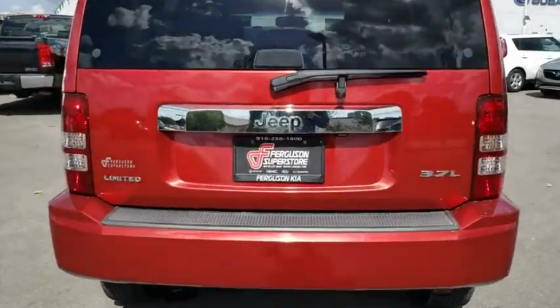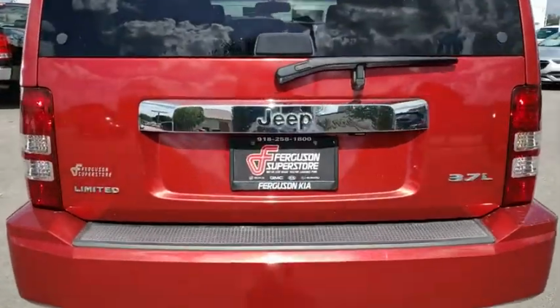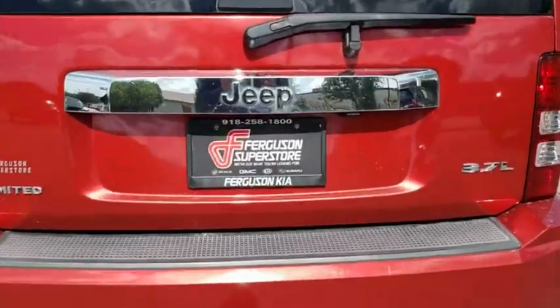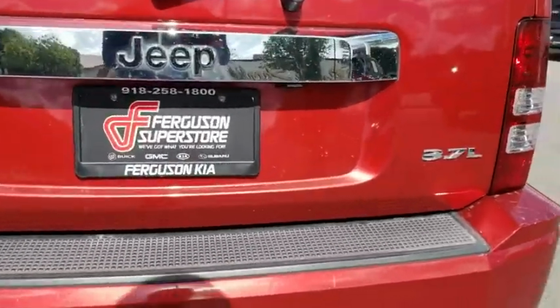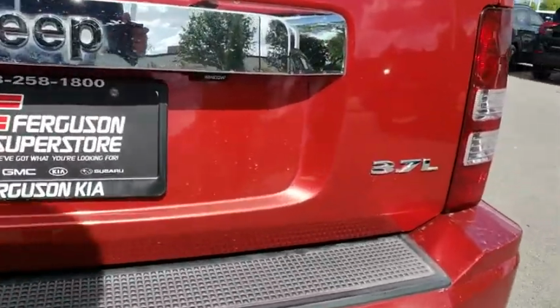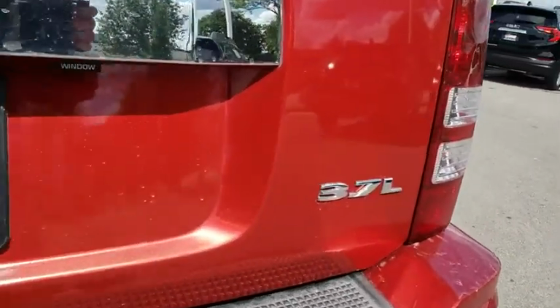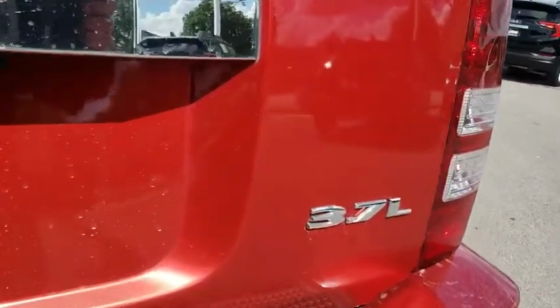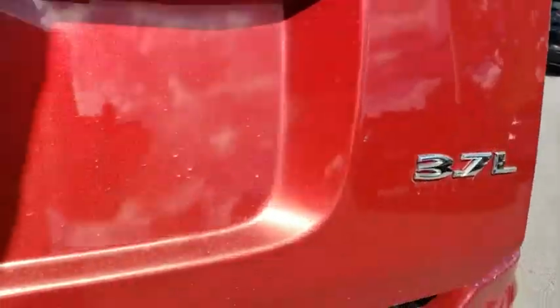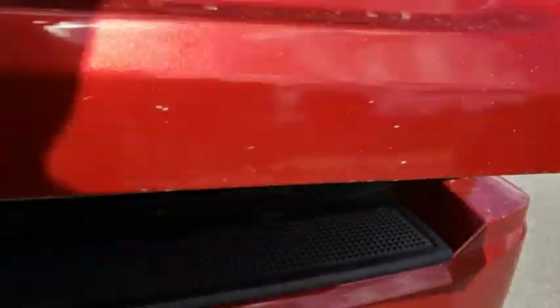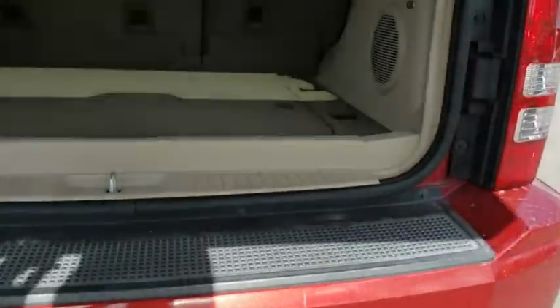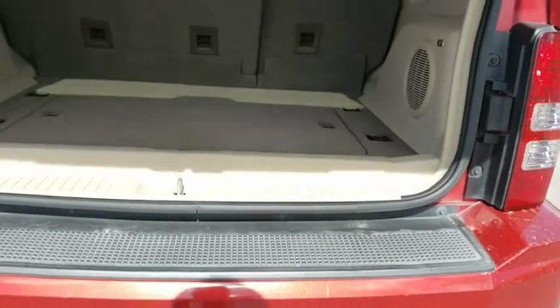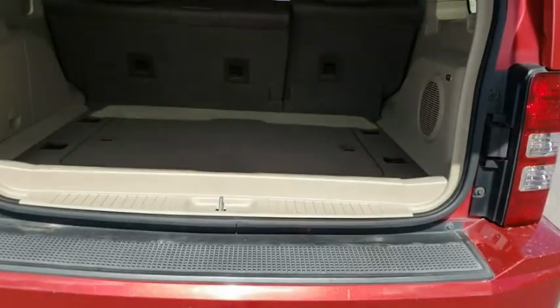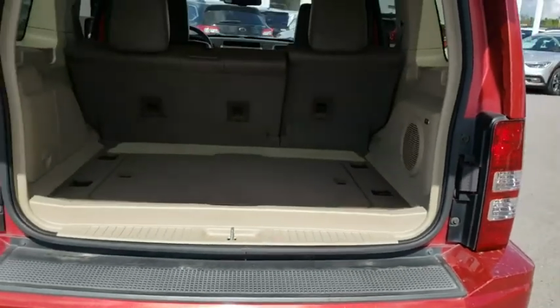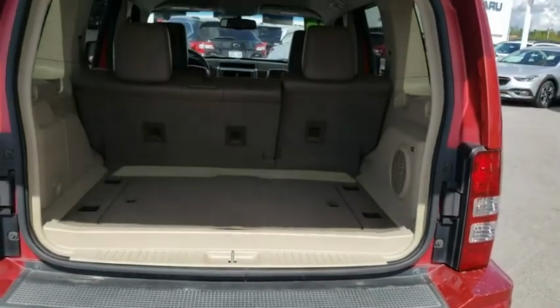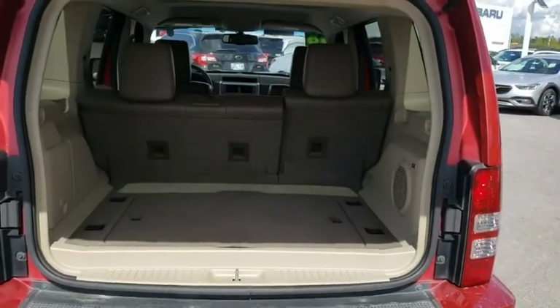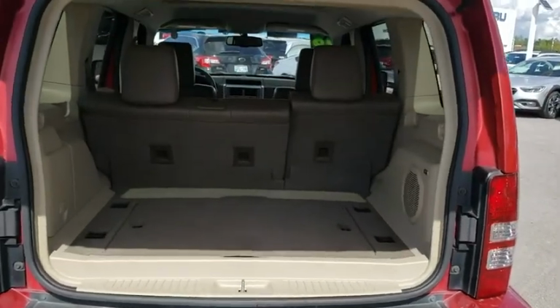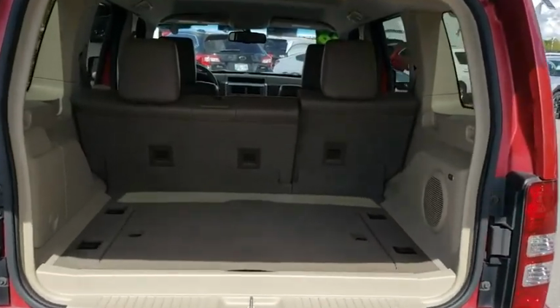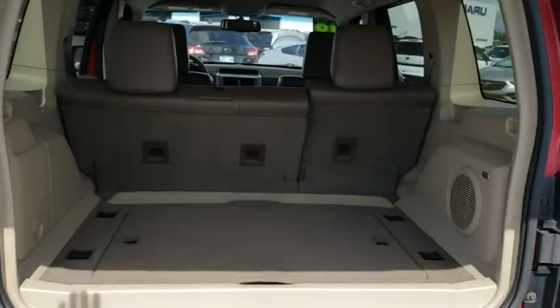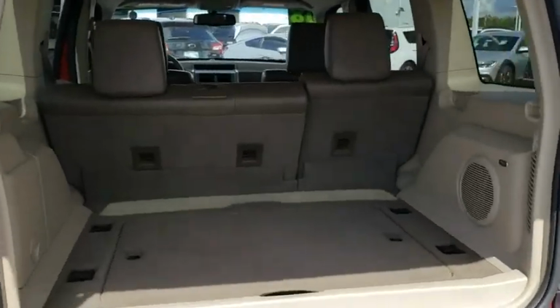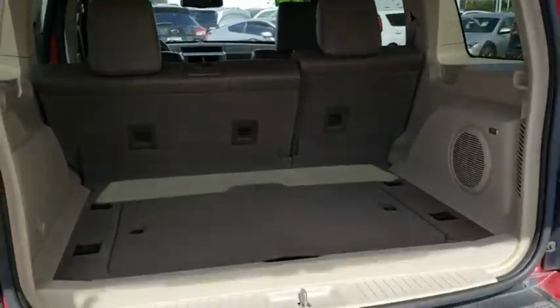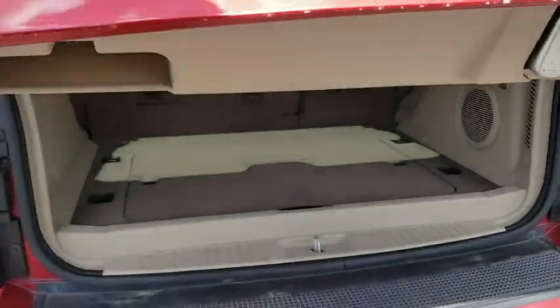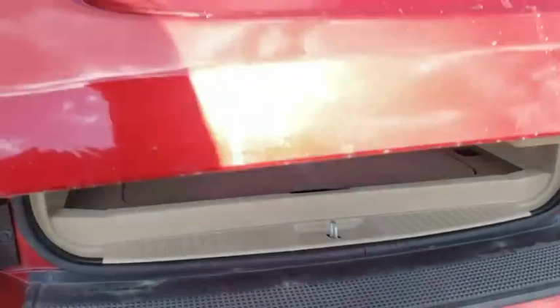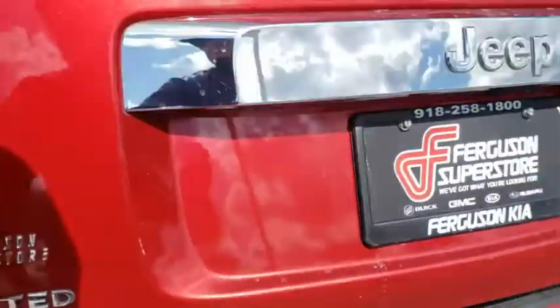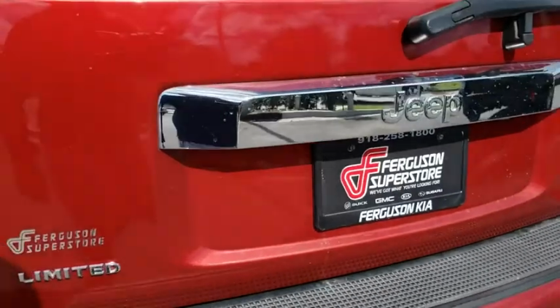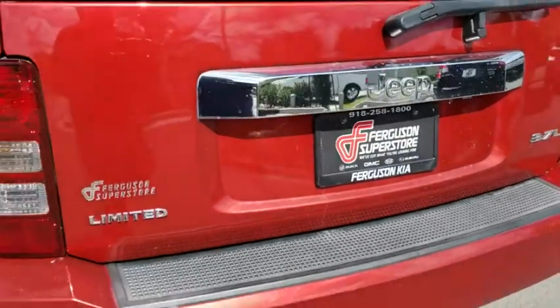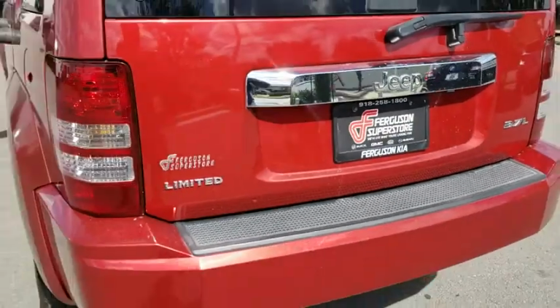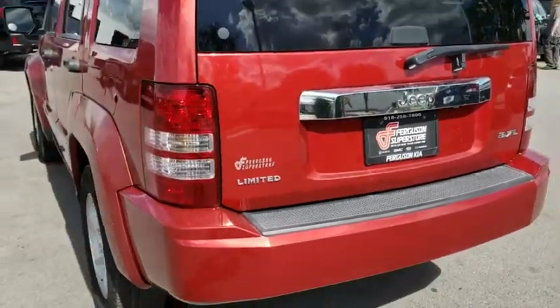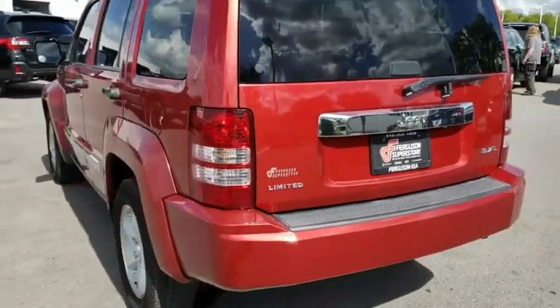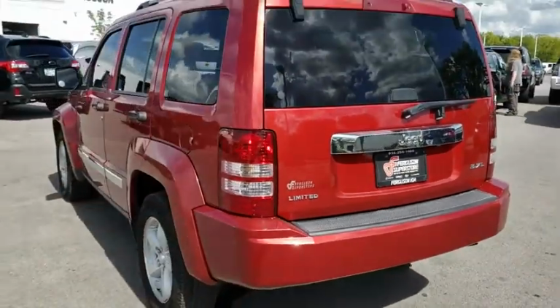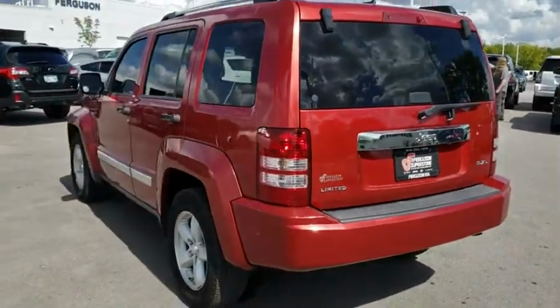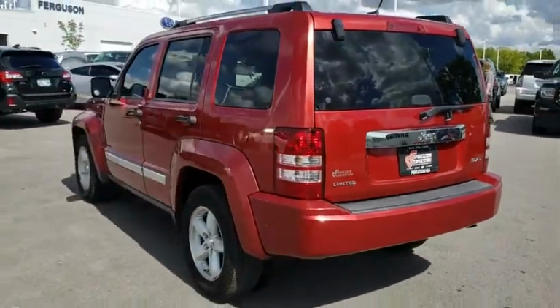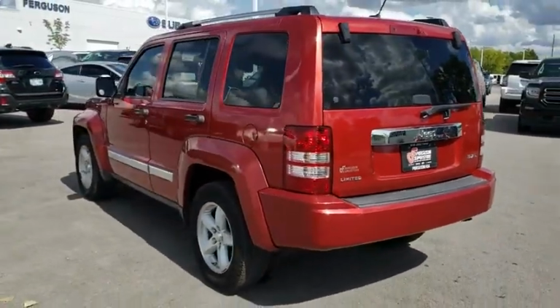Keyless entry, steering wheel audio controls, anti-lock braking system, stability control, traction control, leather-wrapped steering wheel, power steering, adjustable steering wheel, auto-dimming rear-view mirror, four-wheel disc brakes.